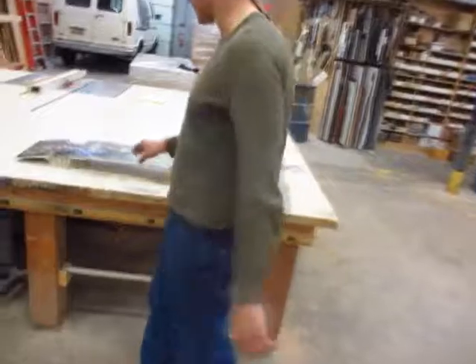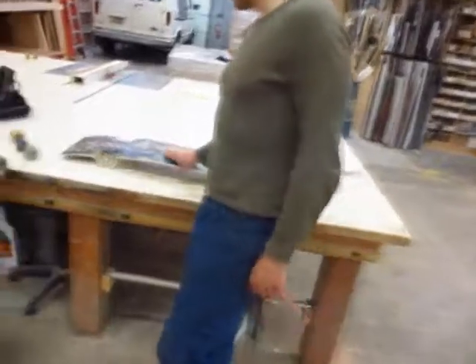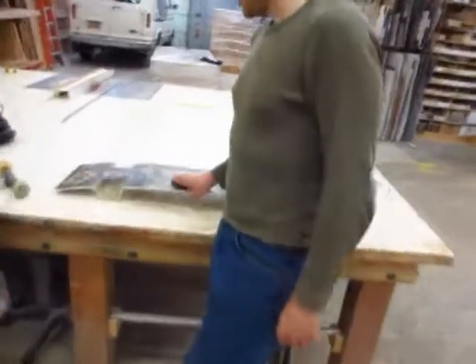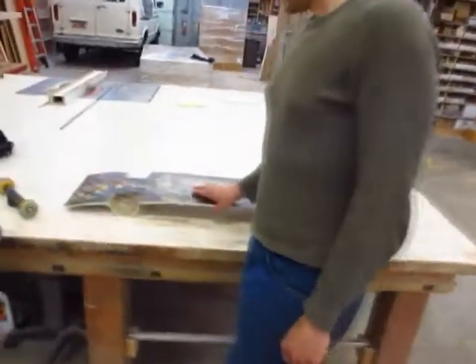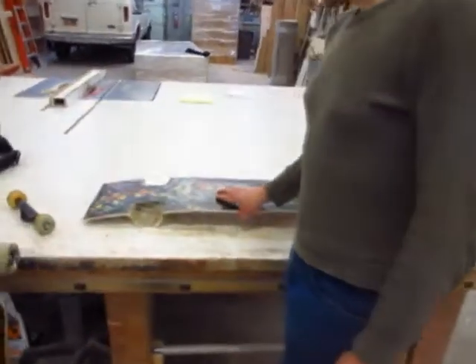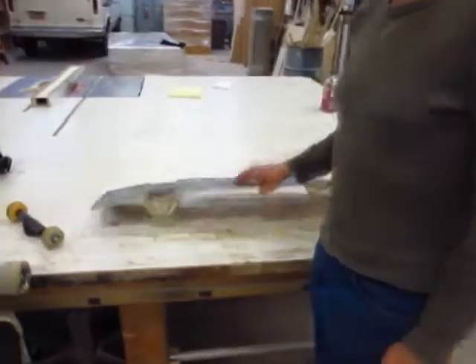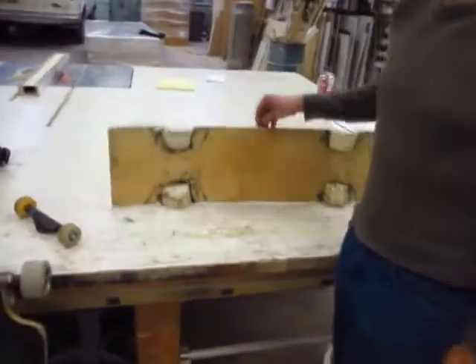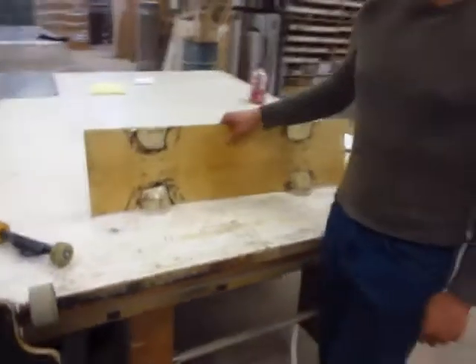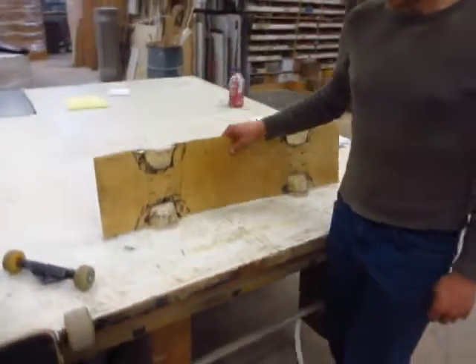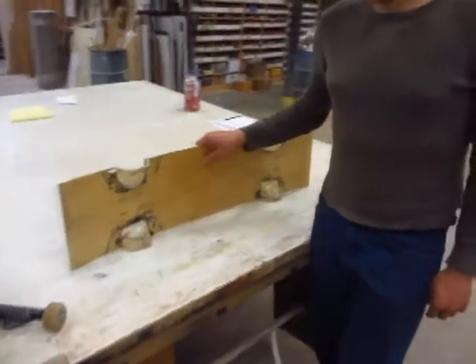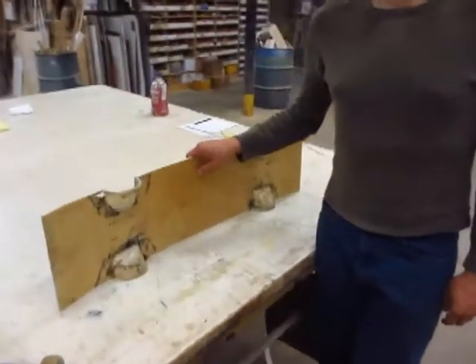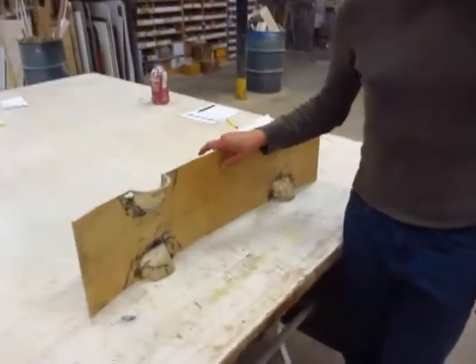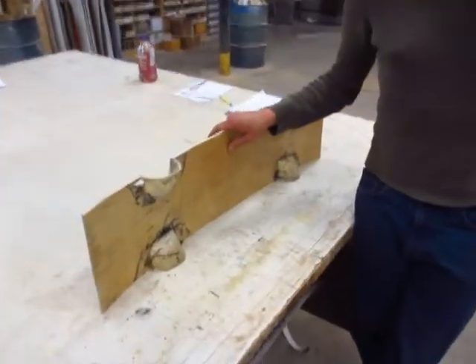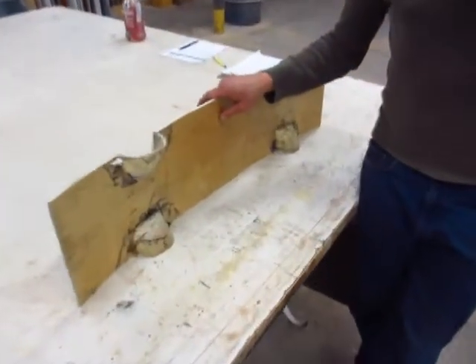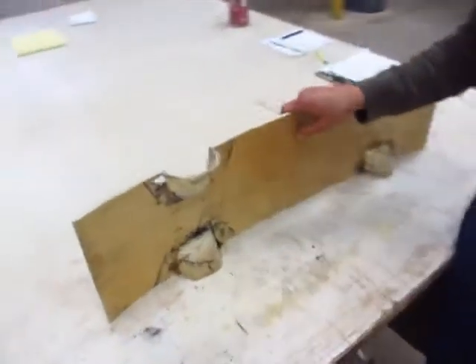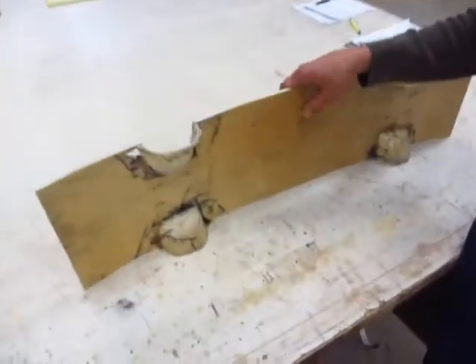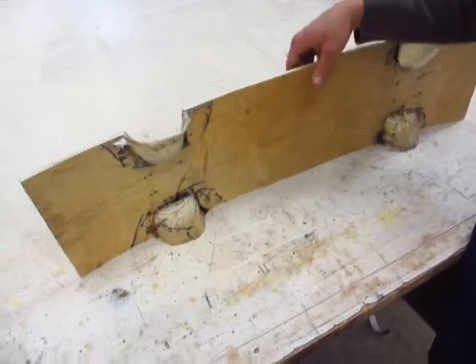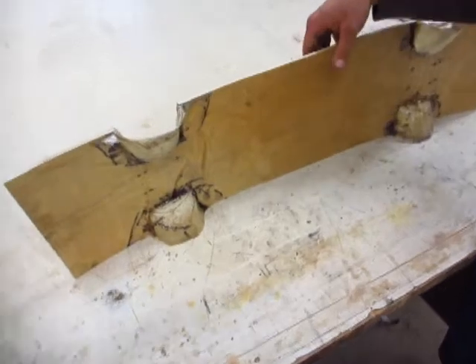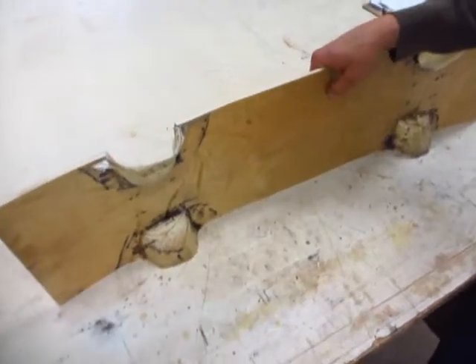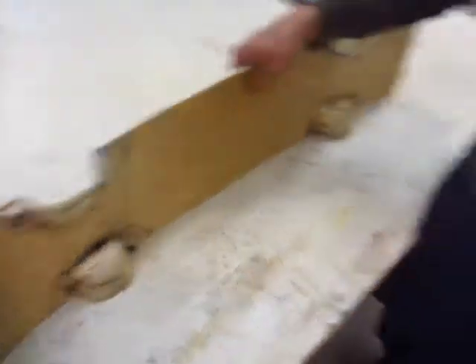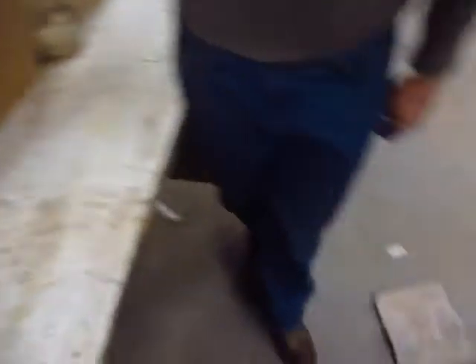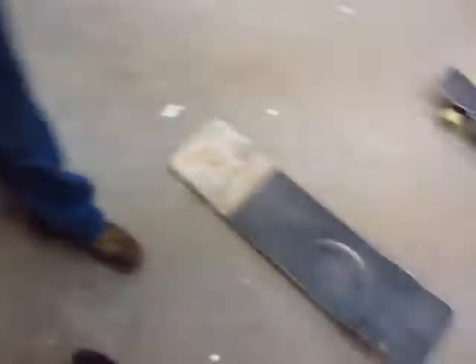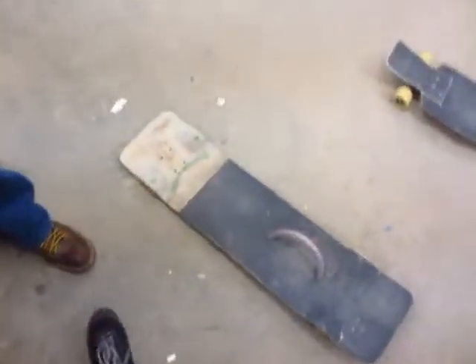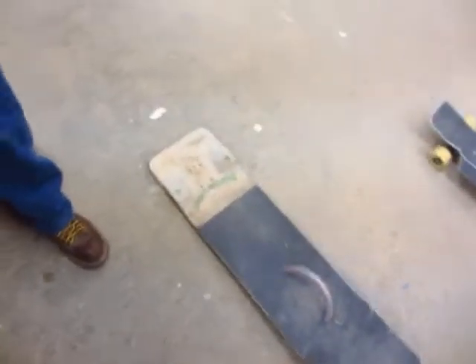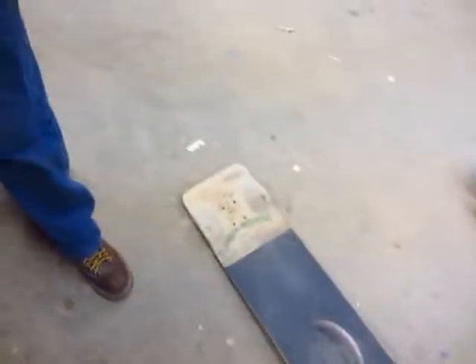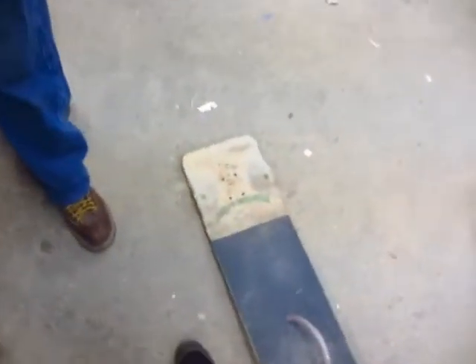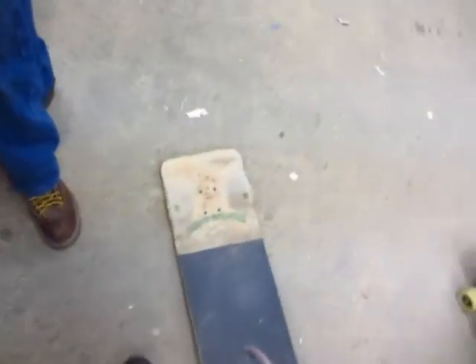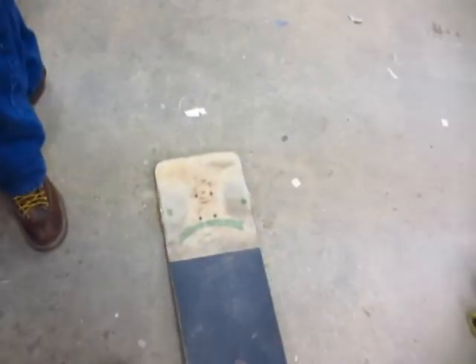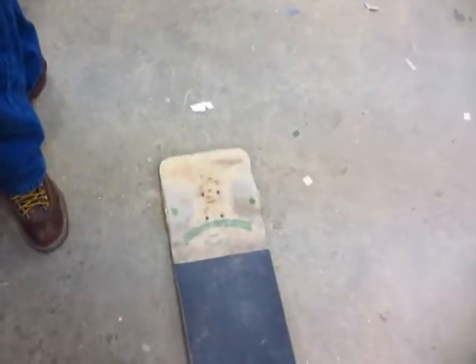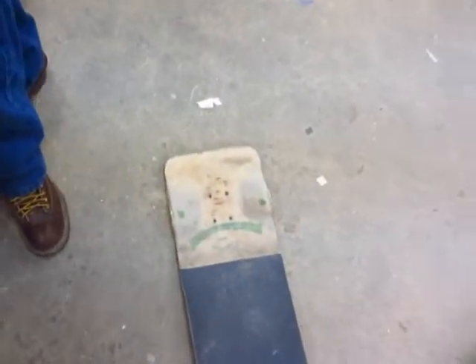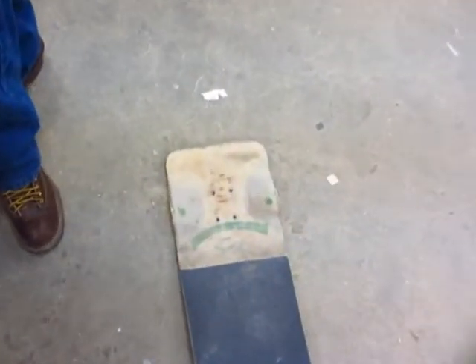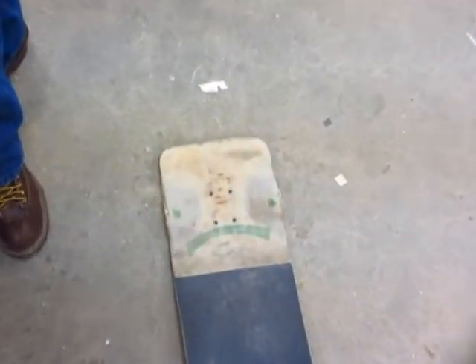So we've got our fiberglass board over here, but we've got something over here, that's for sure. This is the second version of this boy over here — Version 2.0.